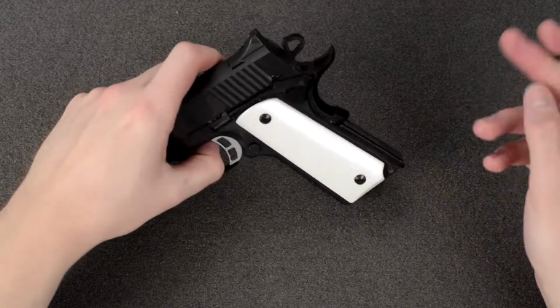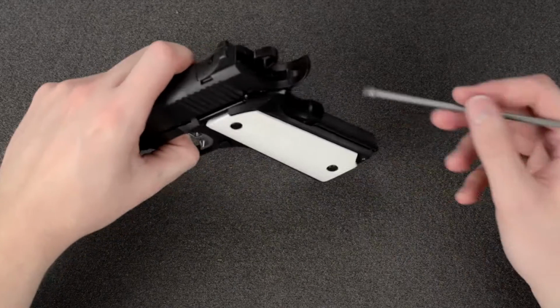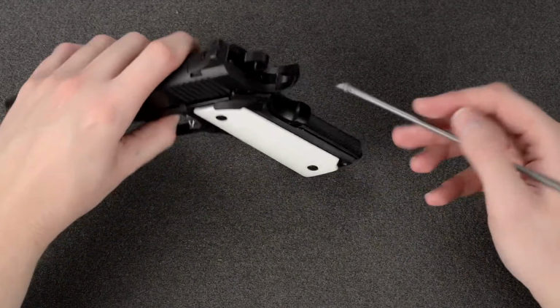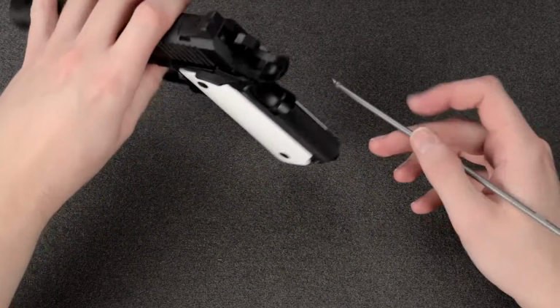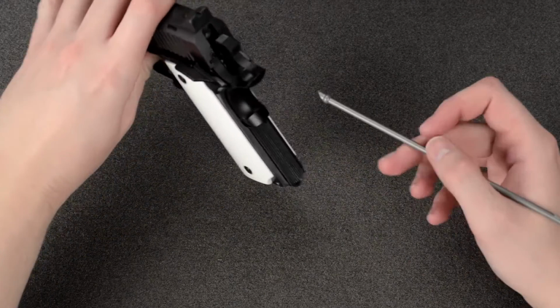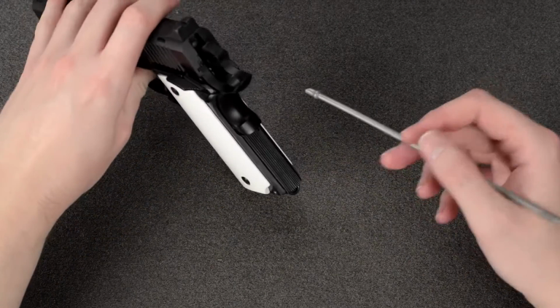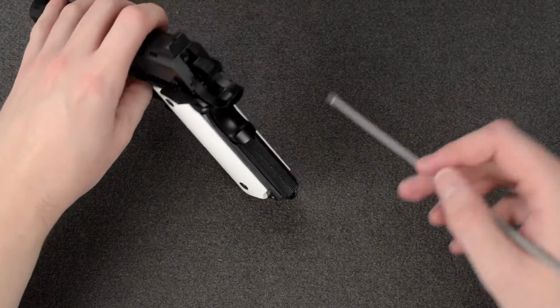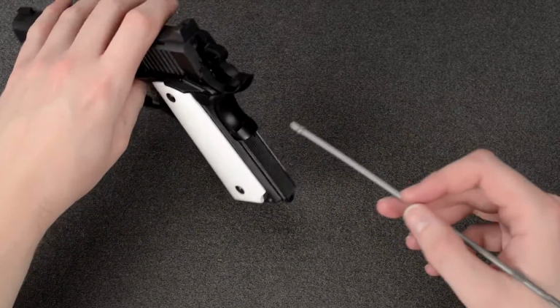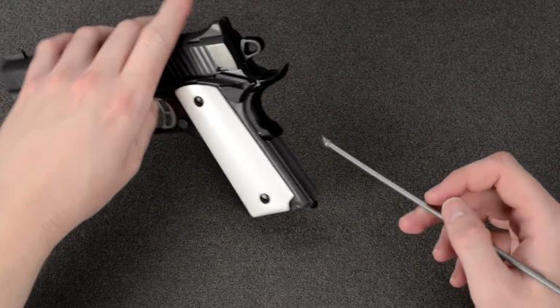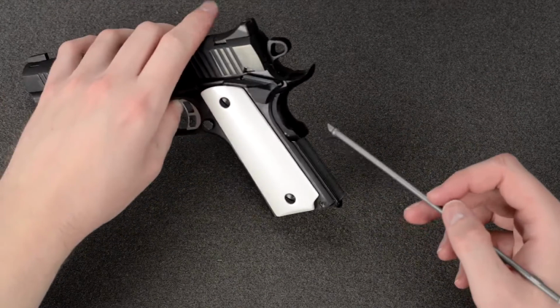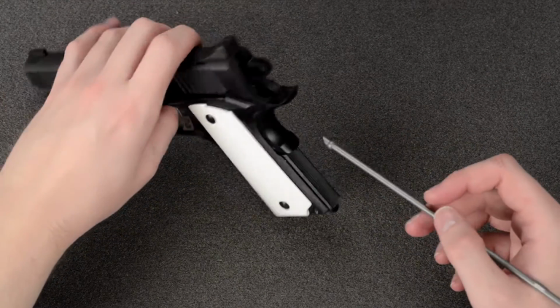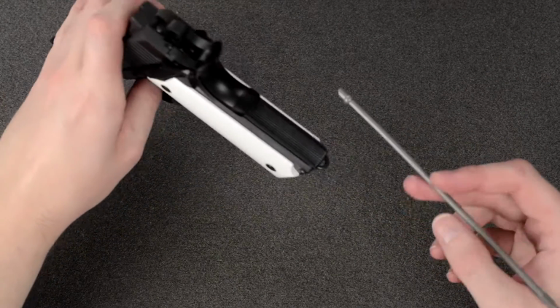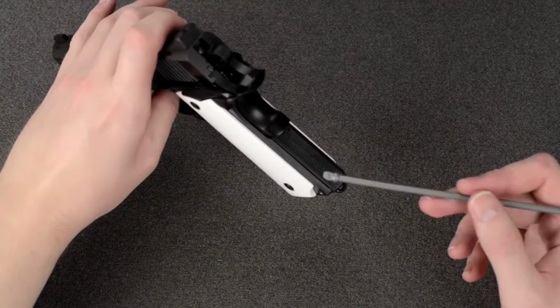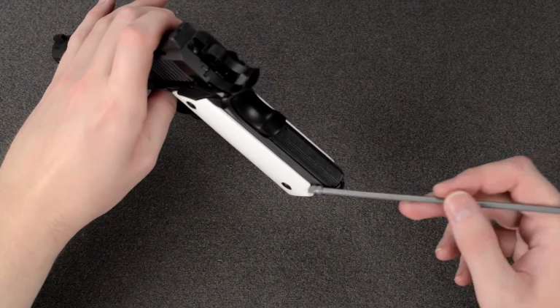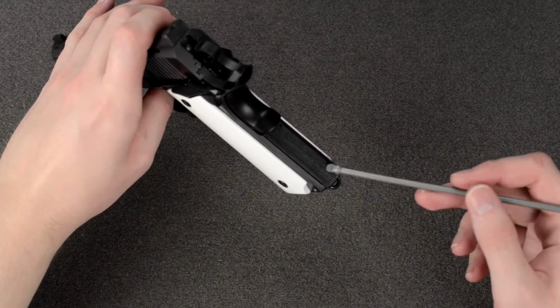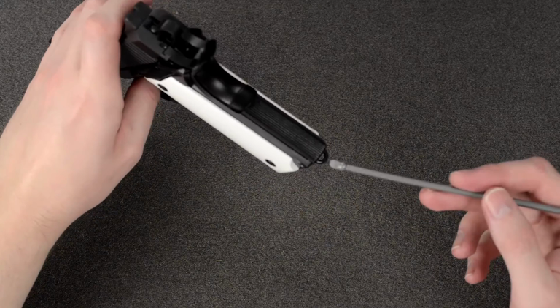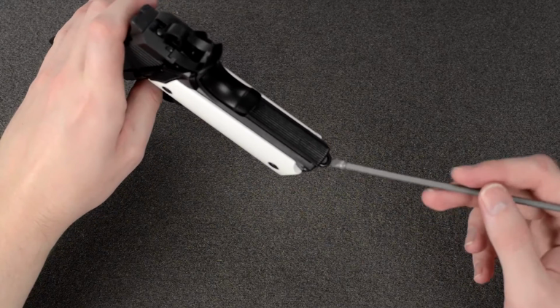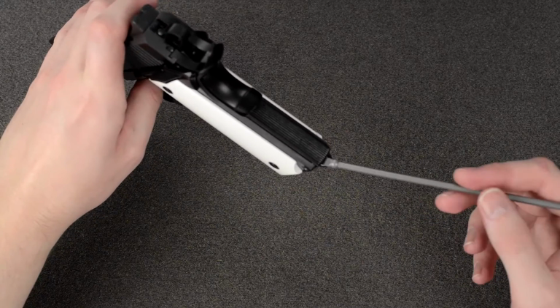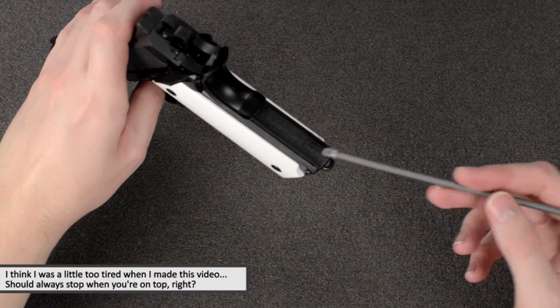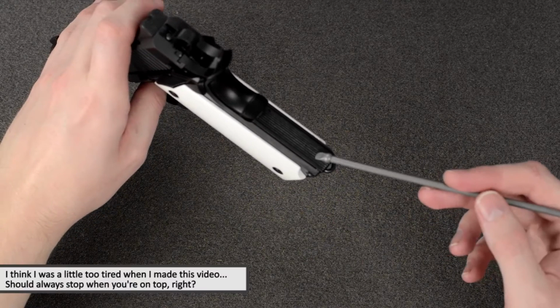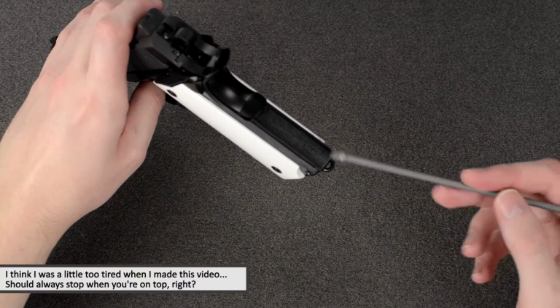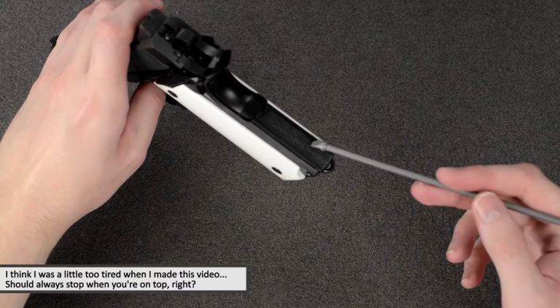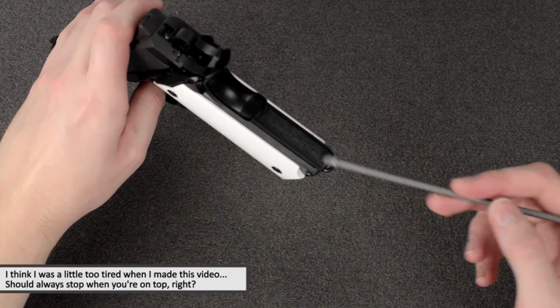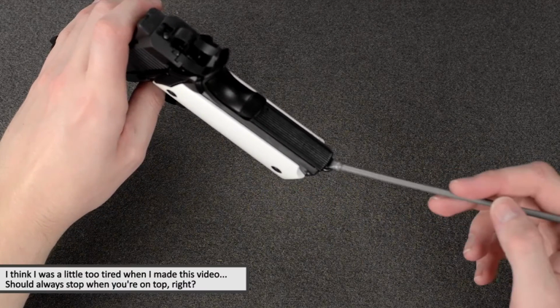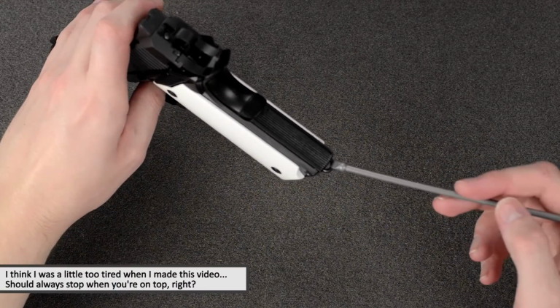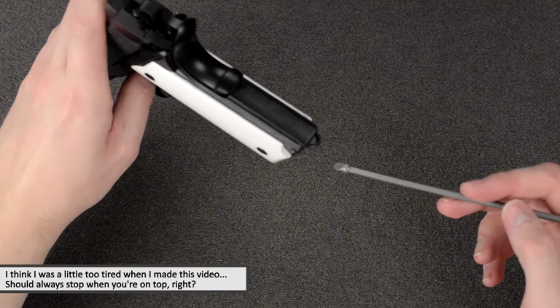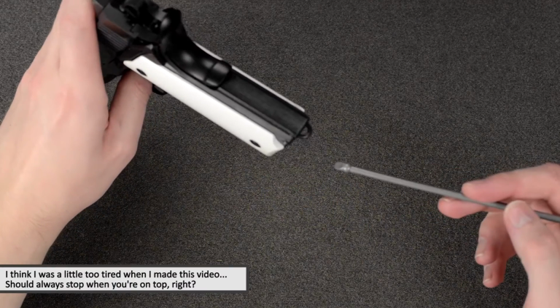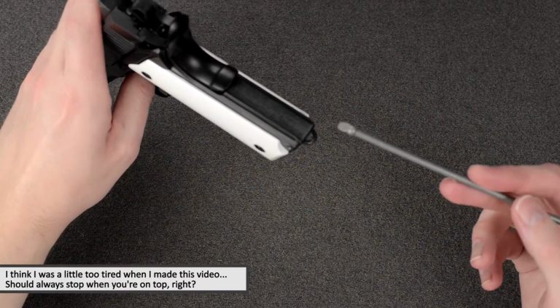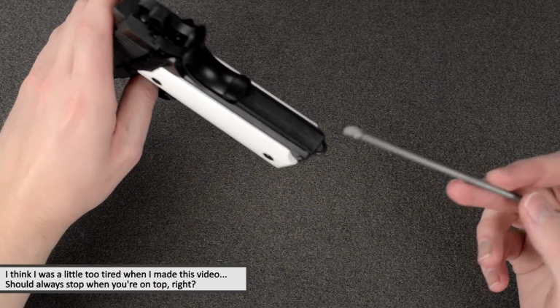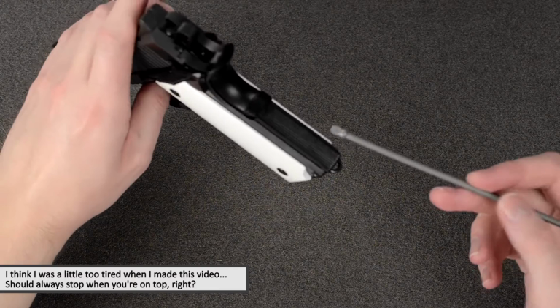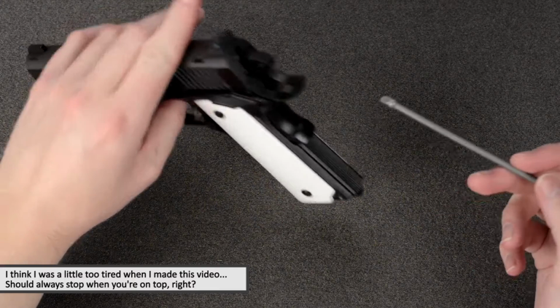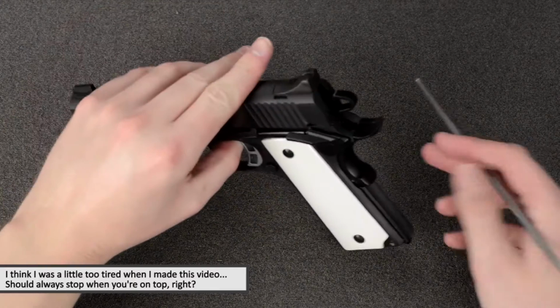Regarding the mainspring housing, Nova also makes a serrated one without the lanyard loop, so you could replace that as well.